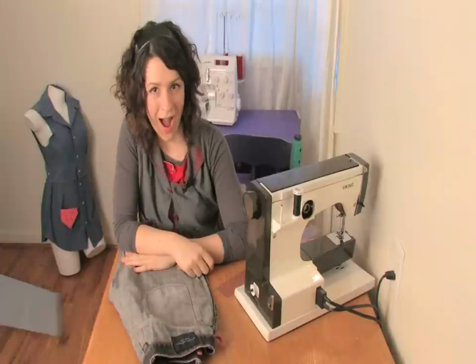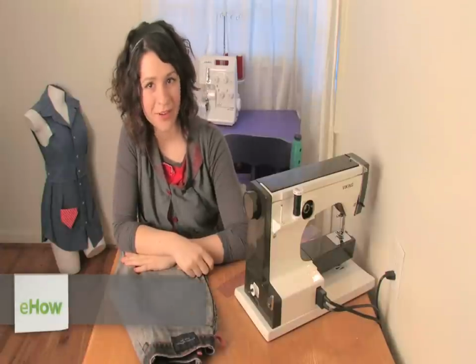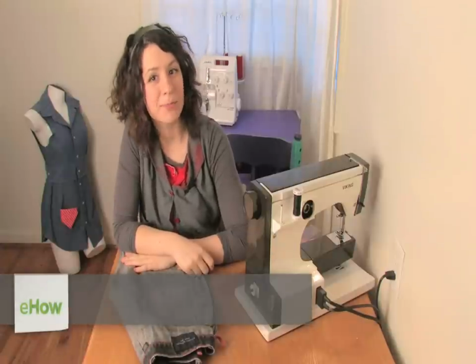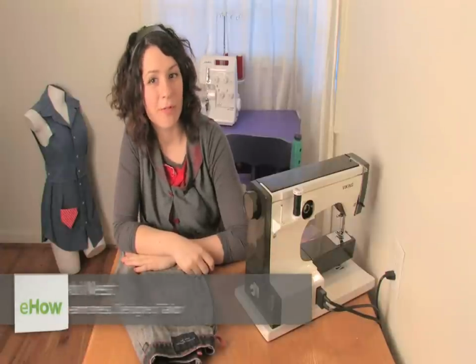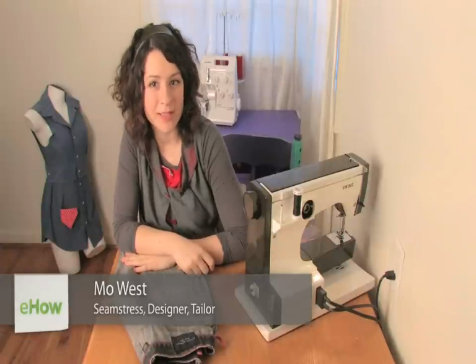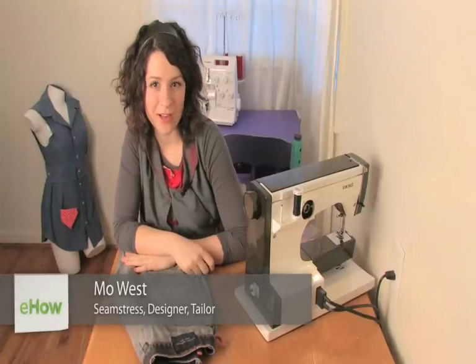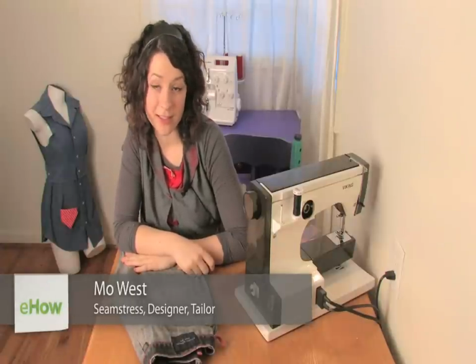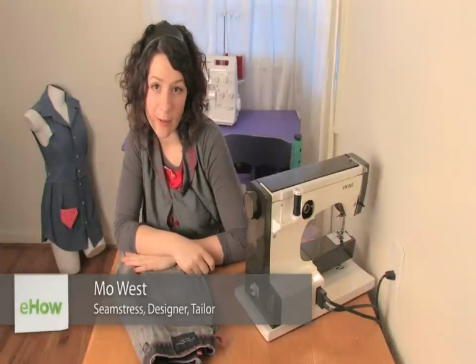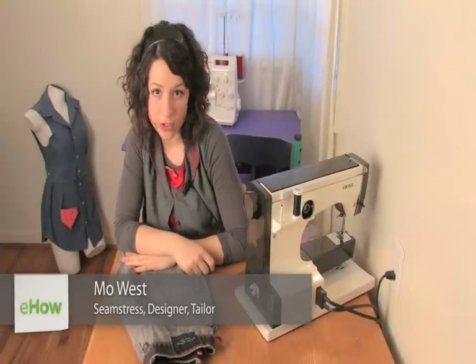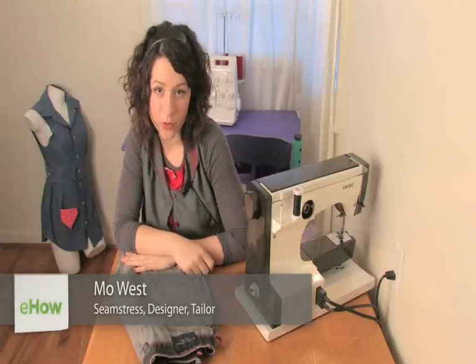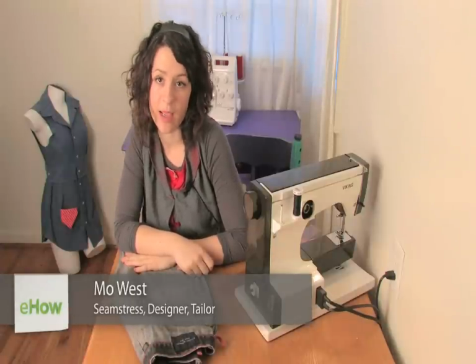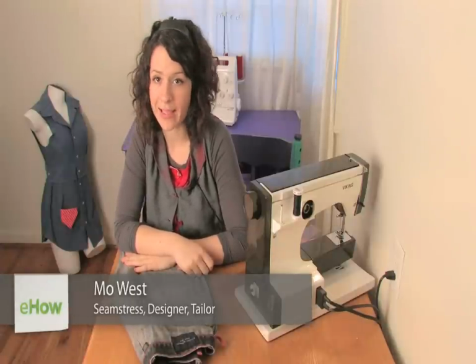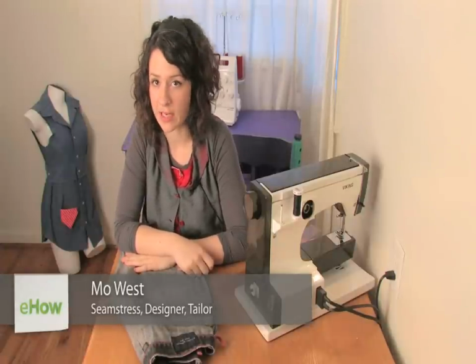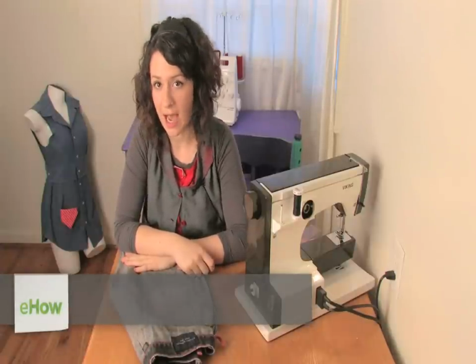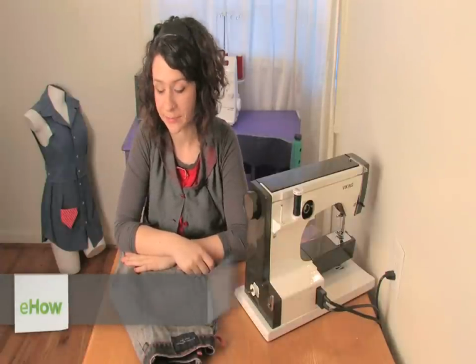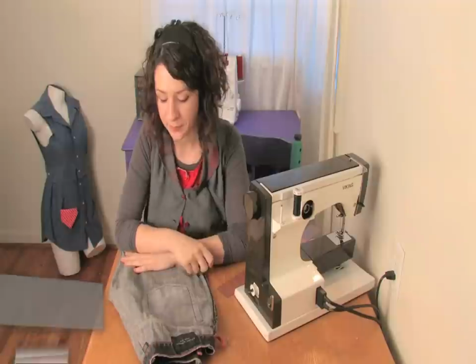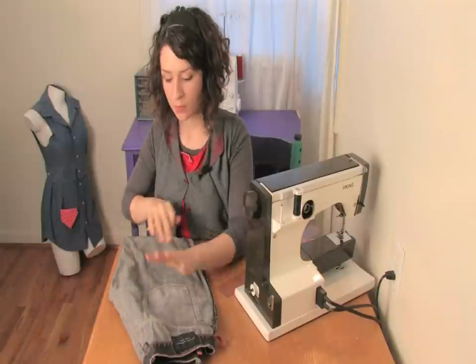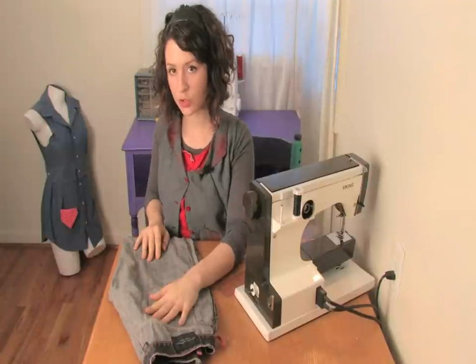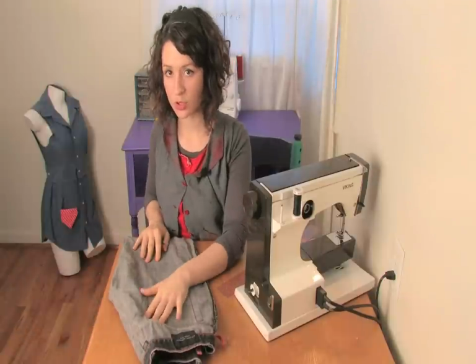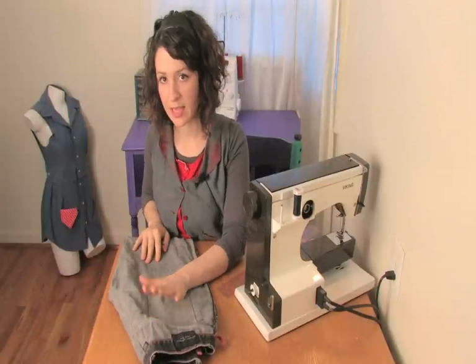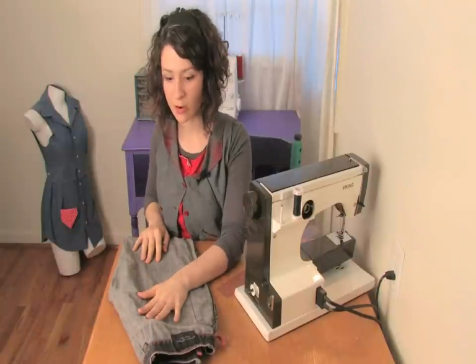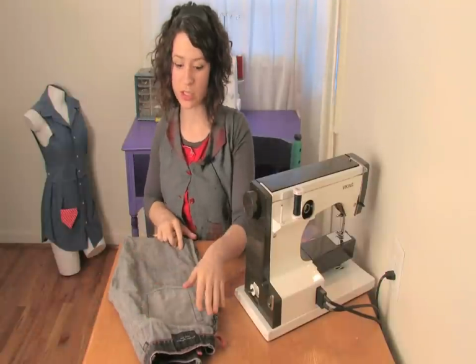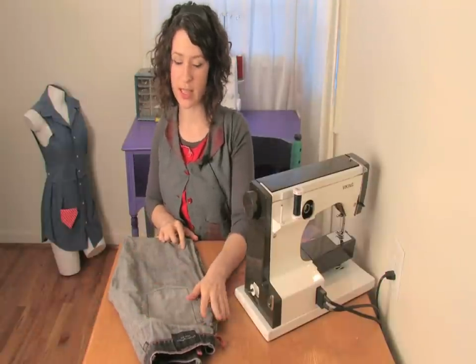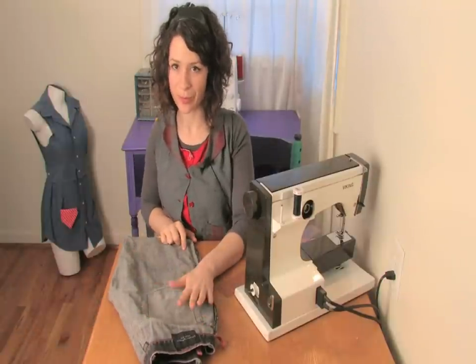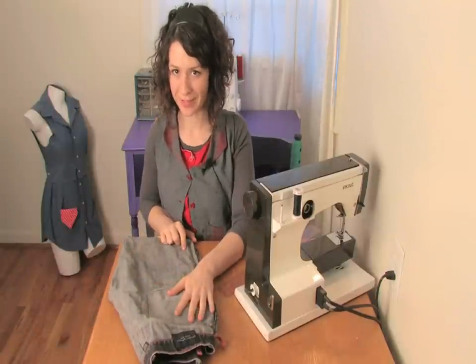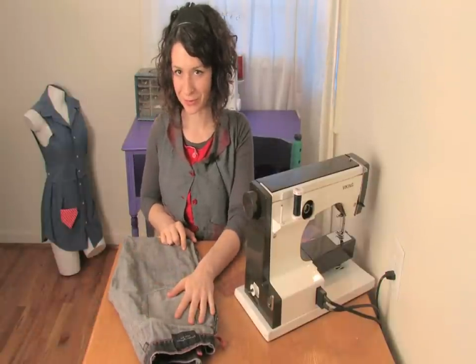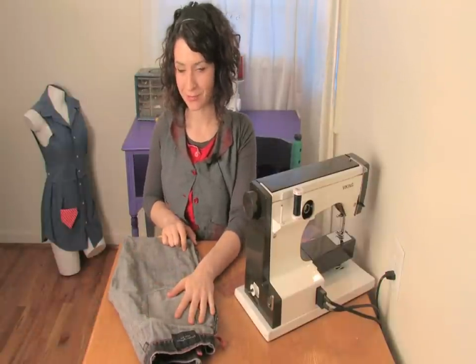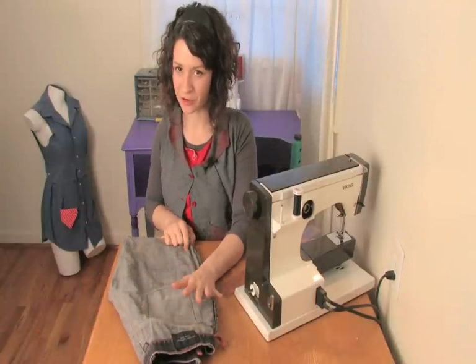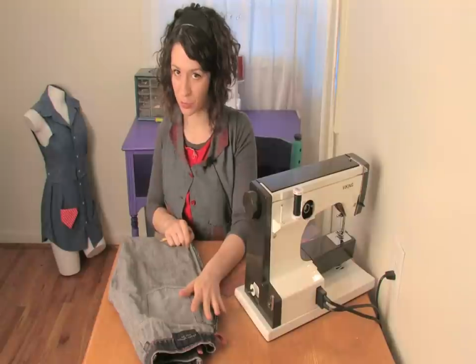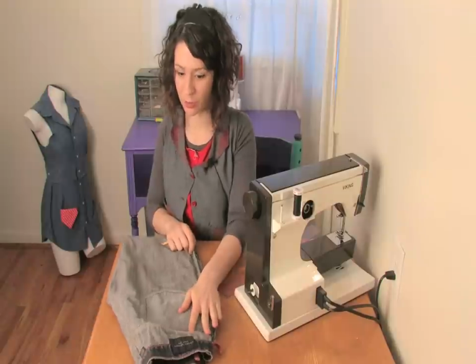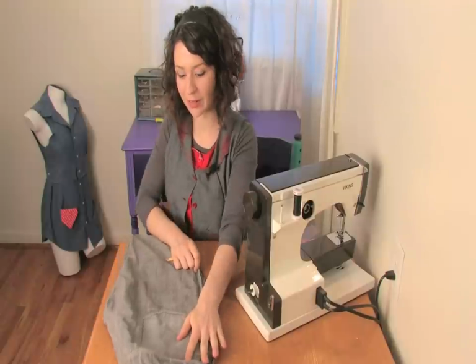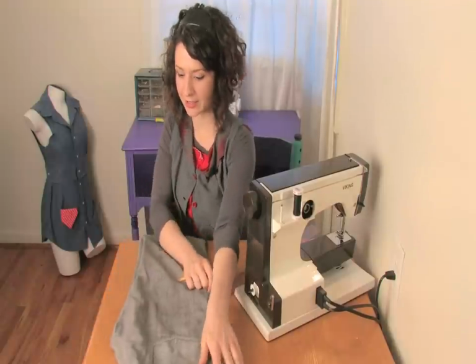Hi there, this is Mo of Mo West Creations and today I'm going to show you how to make baggy jeans tight. First, what you want to do is take your pair of baggy jeans and put them on inside out. I know it sounds weird but it will make it a lot easier.